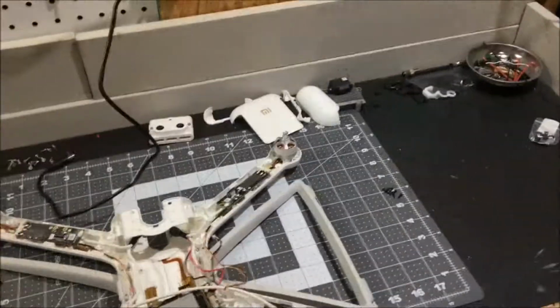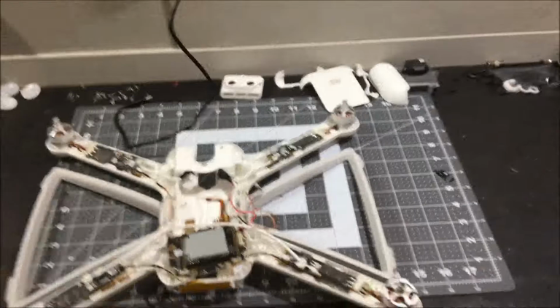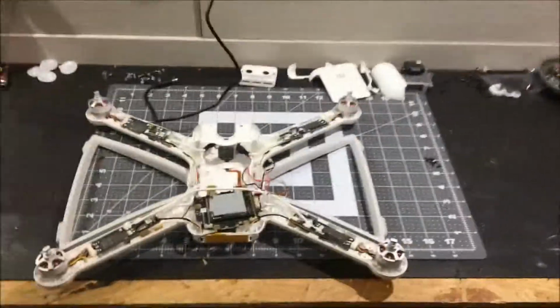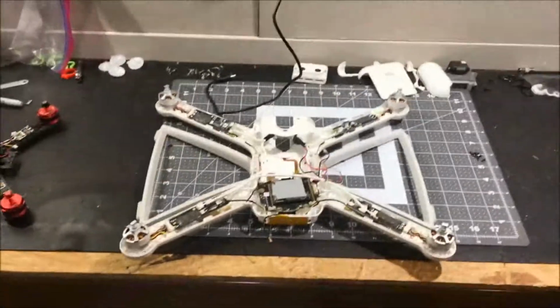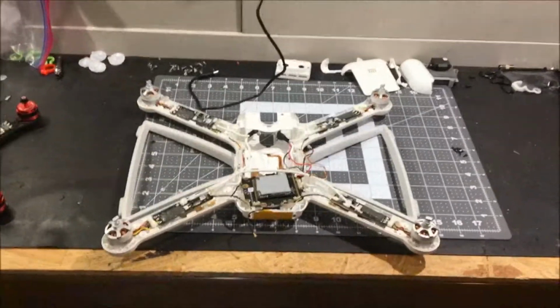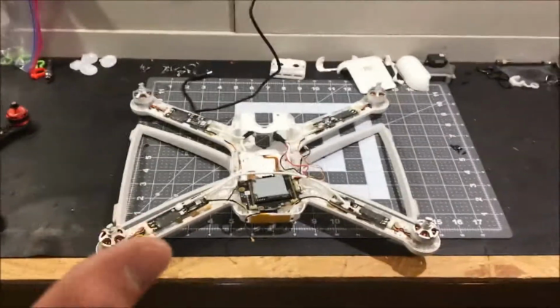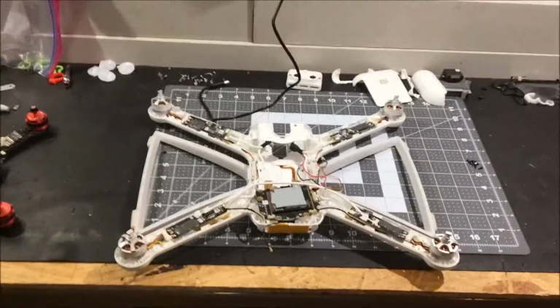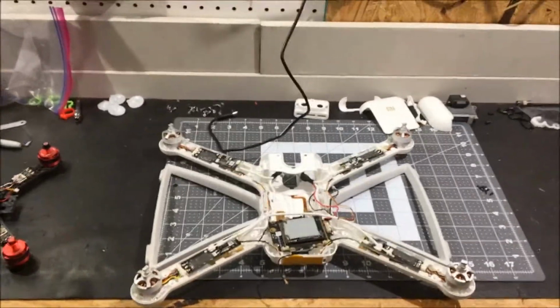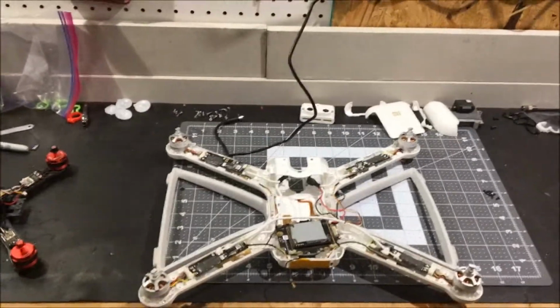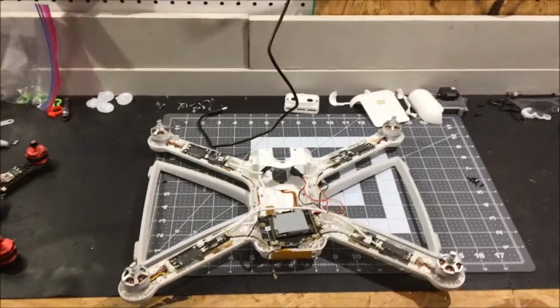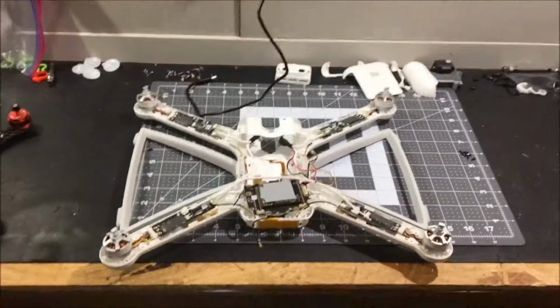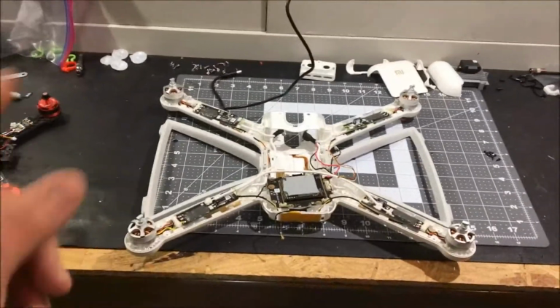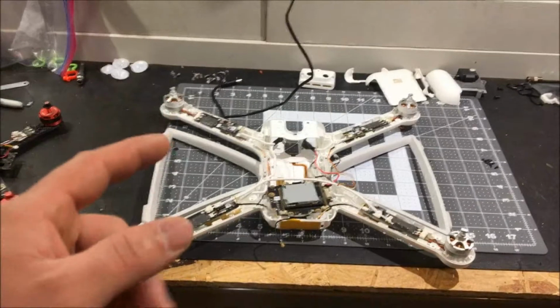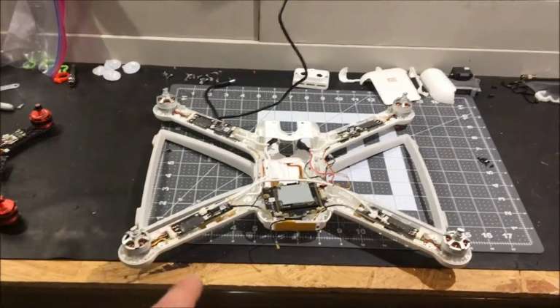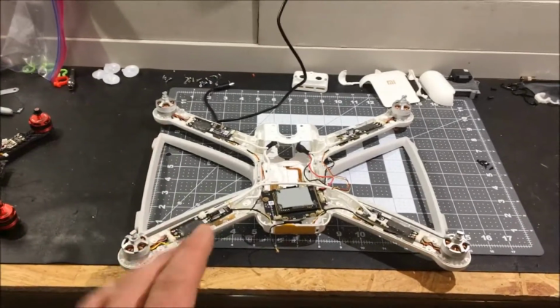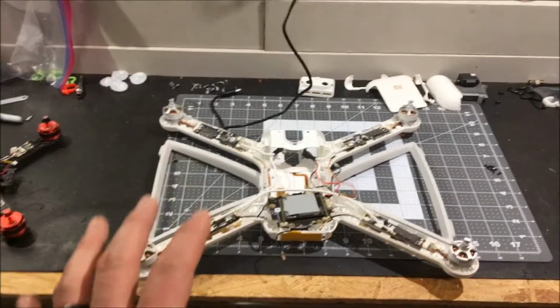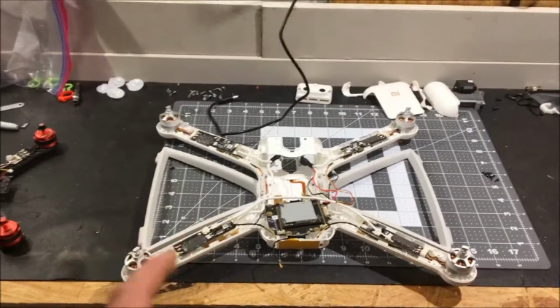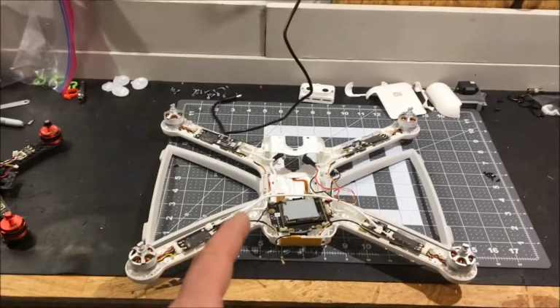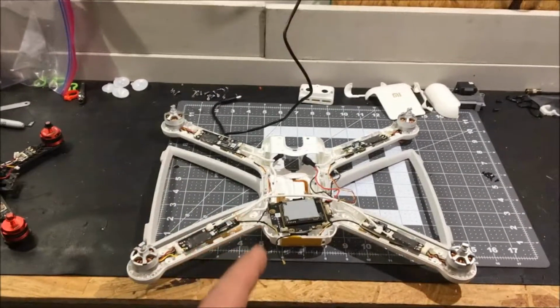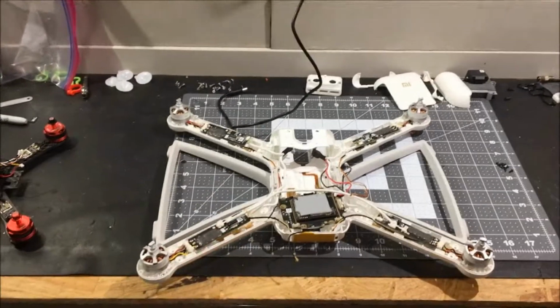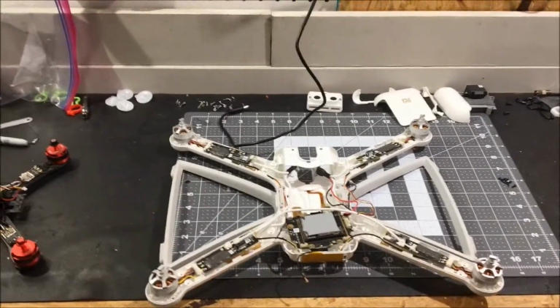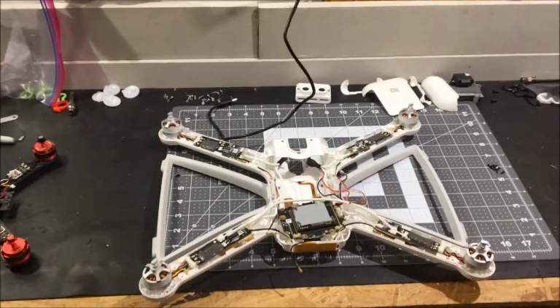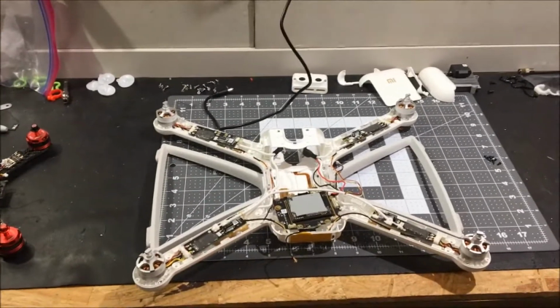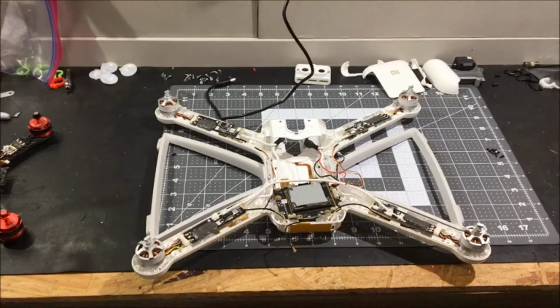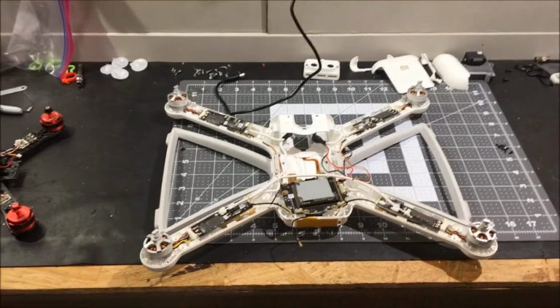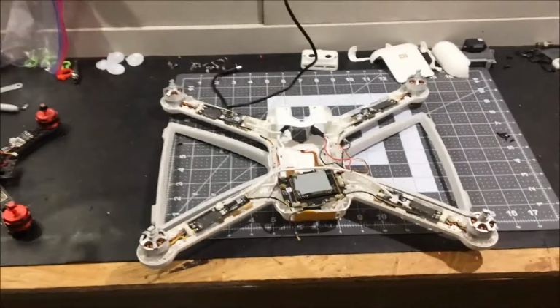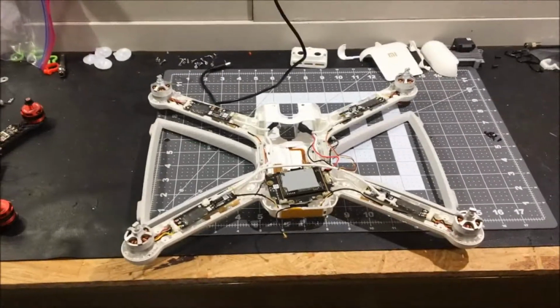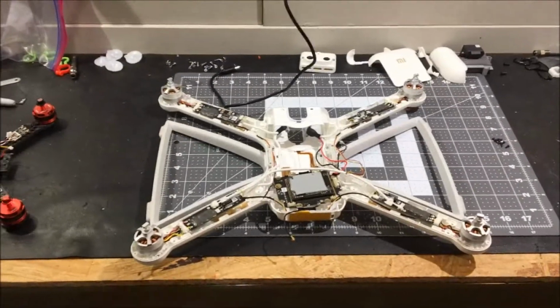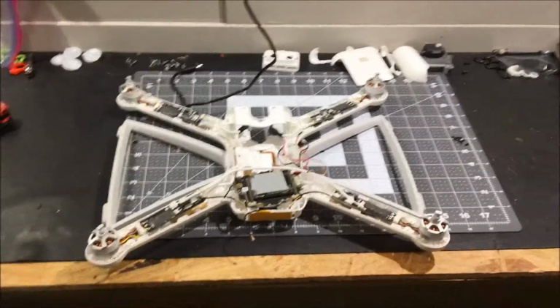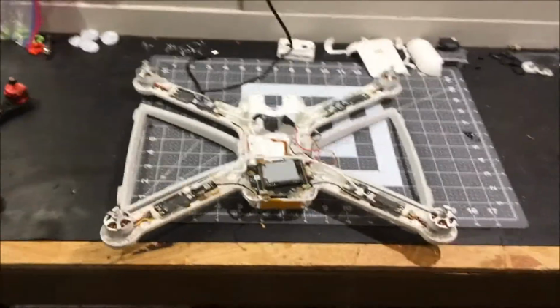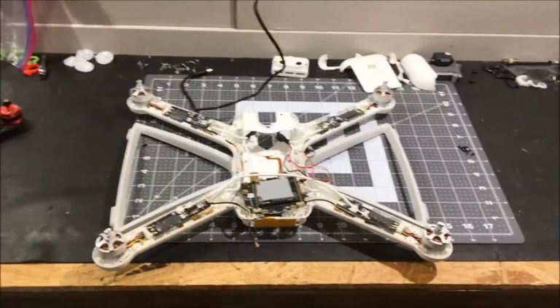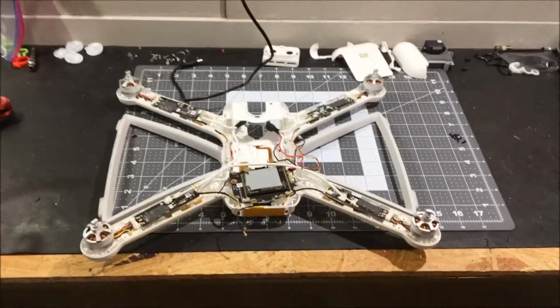Obviously a little bit of soldering skill — not saying that I'm great by any means, but you need a little bit of experience at least. This isn't for the faint-hearted; this isn't extremely easy. There are a couple of tight areas. But other than that, I wanted to make a quick video now that I'm past the hump.